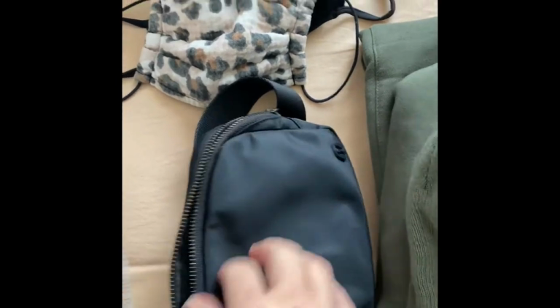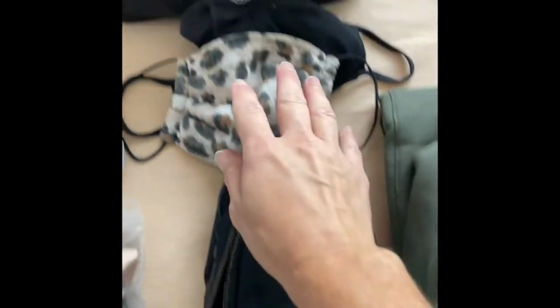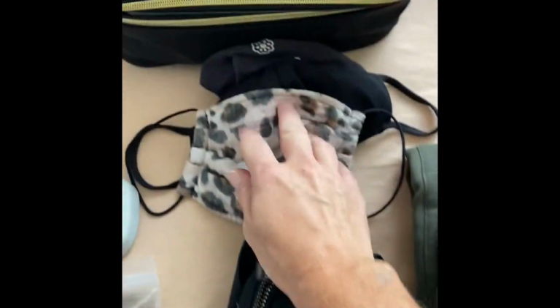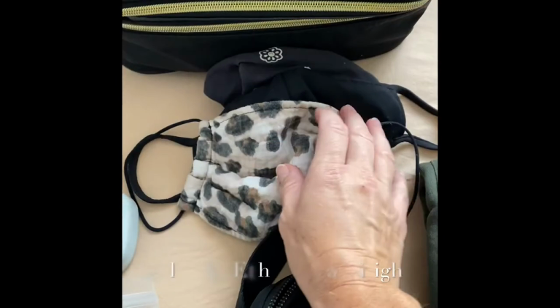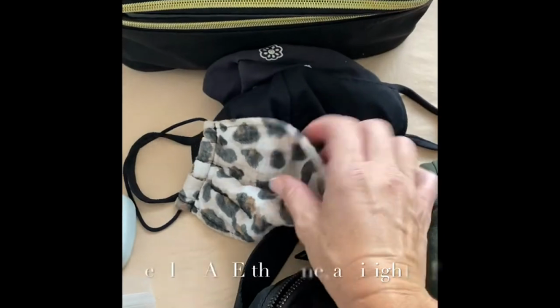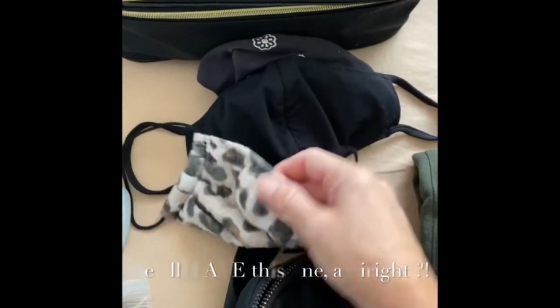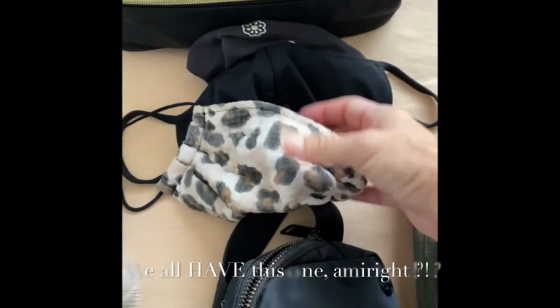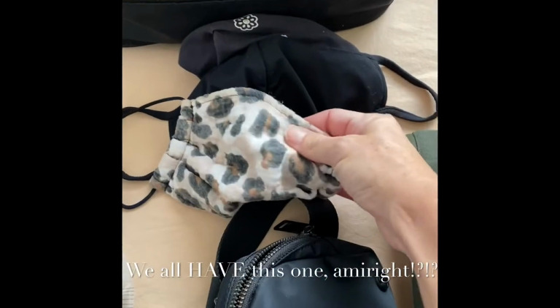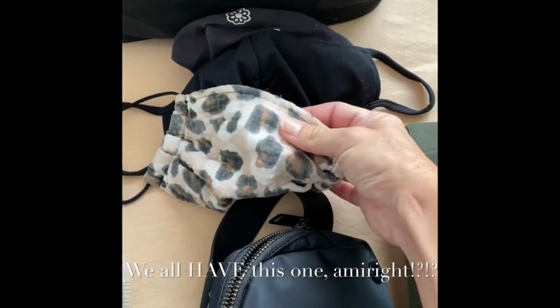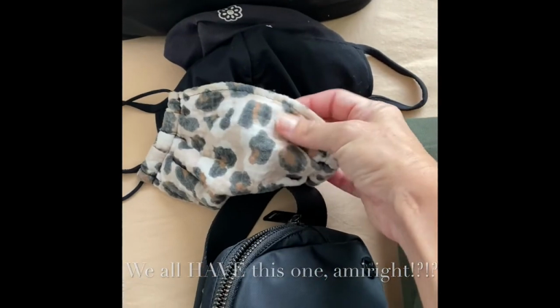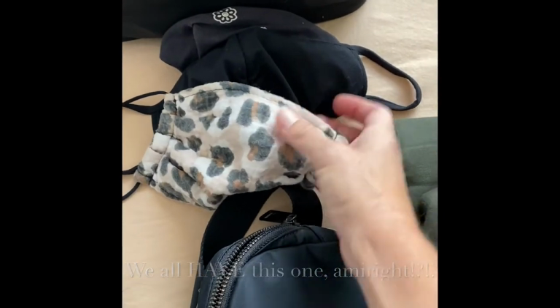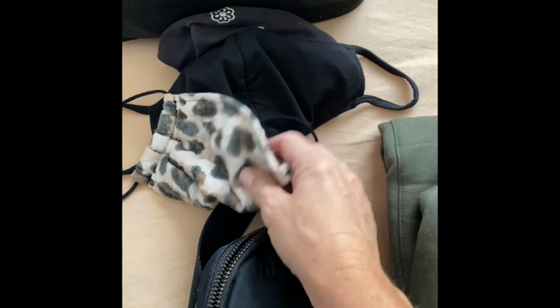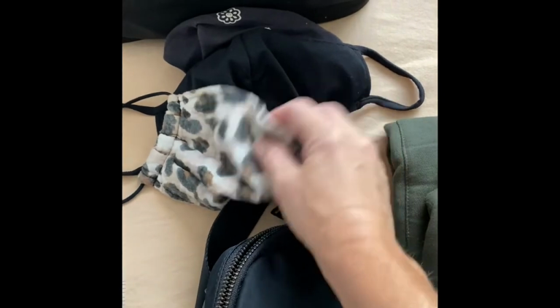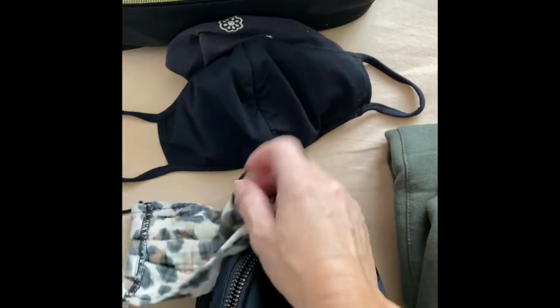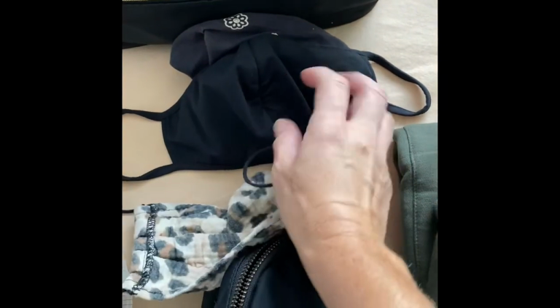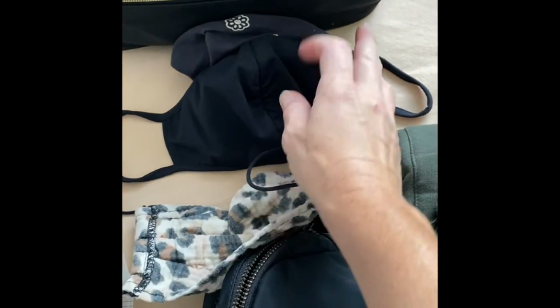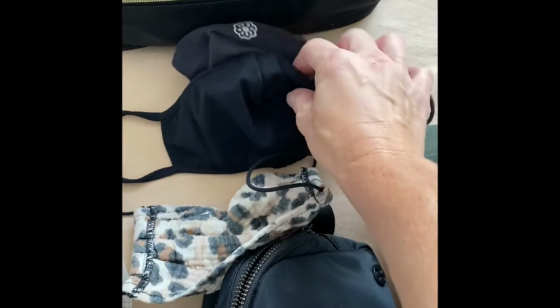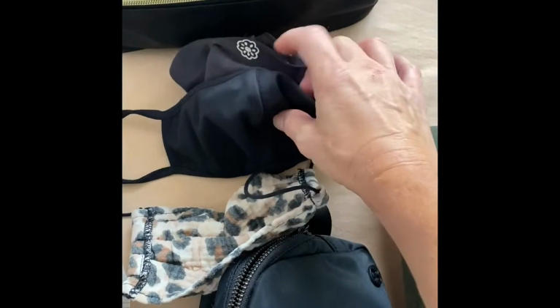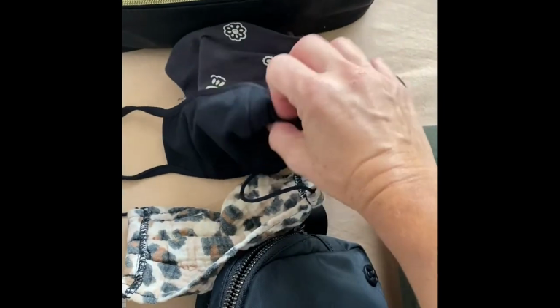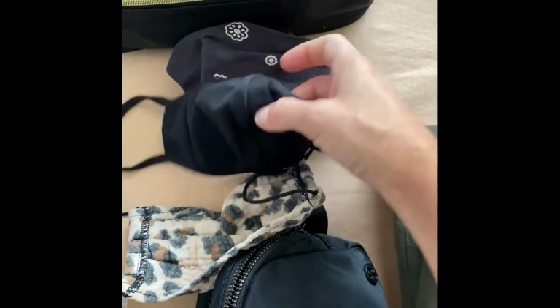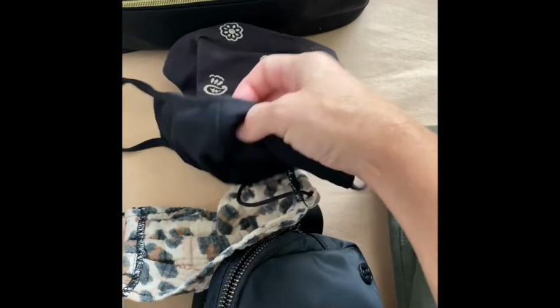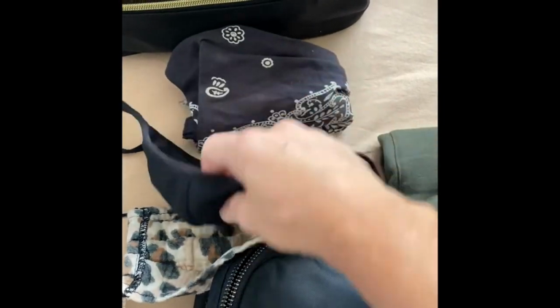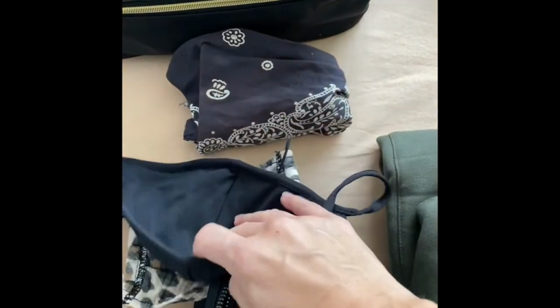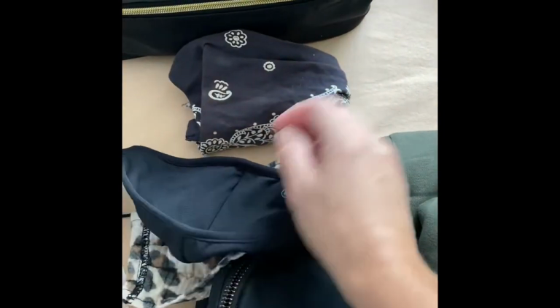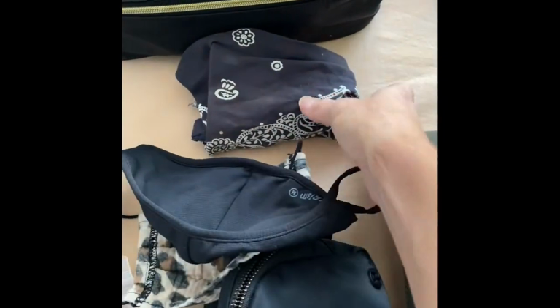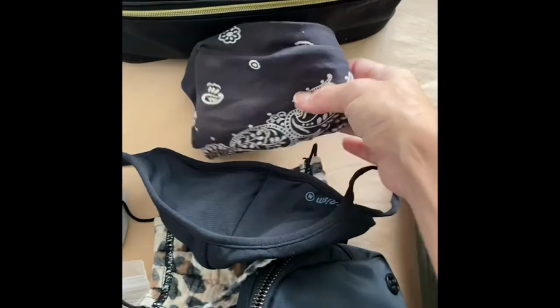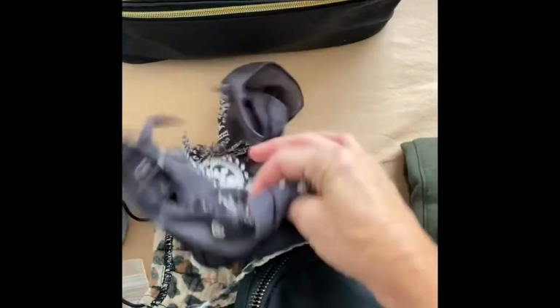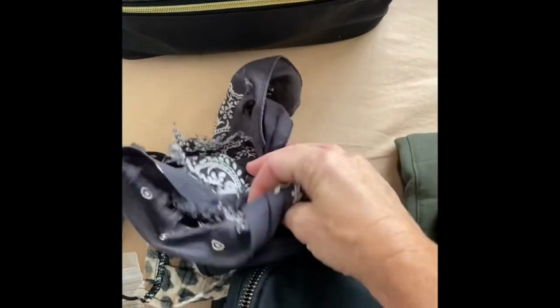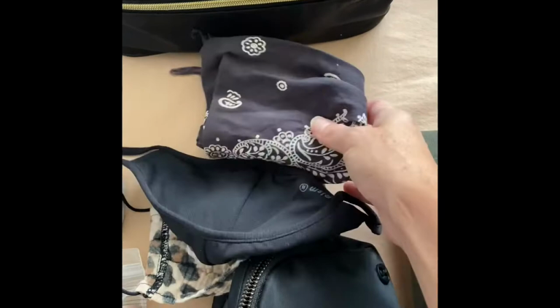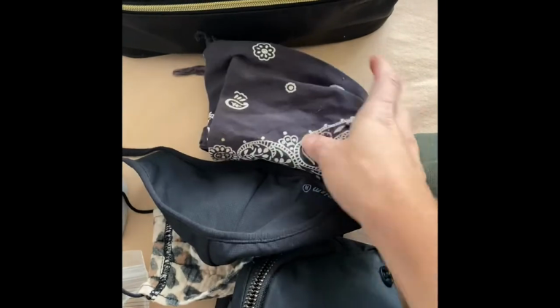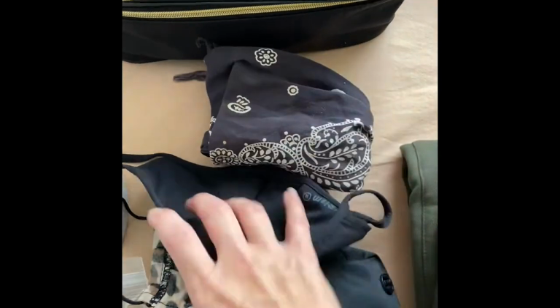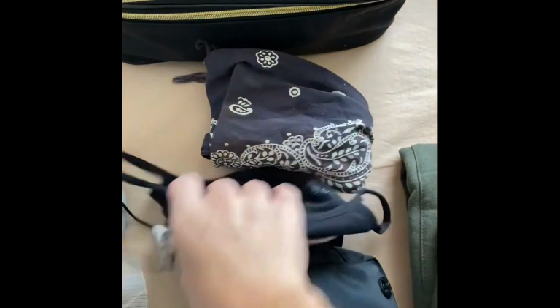My face masks of course — Kitsch, we've all seen this one, and then this is Uniqlo, just a nice plain black one. And then this is just a stylish little hanky just in case.